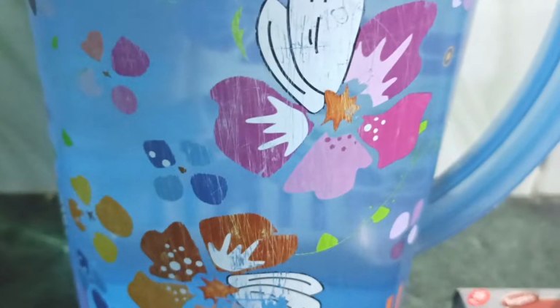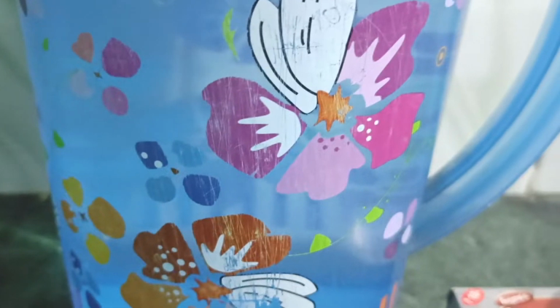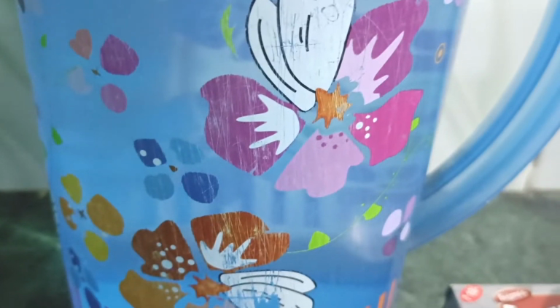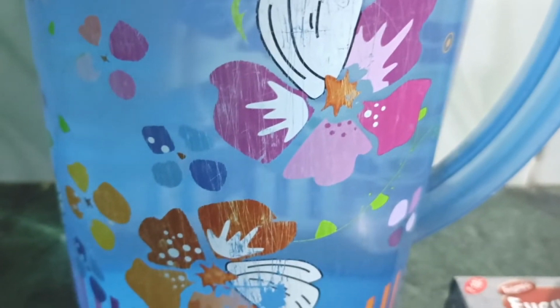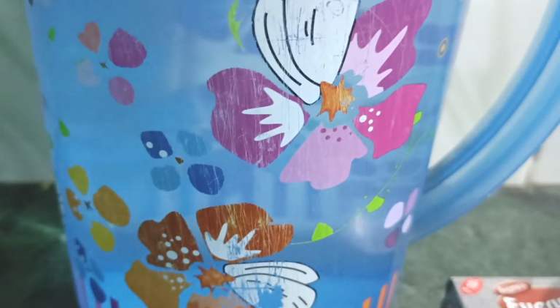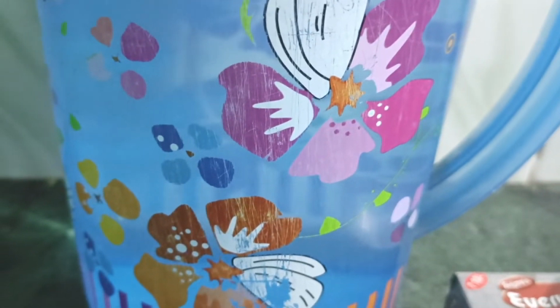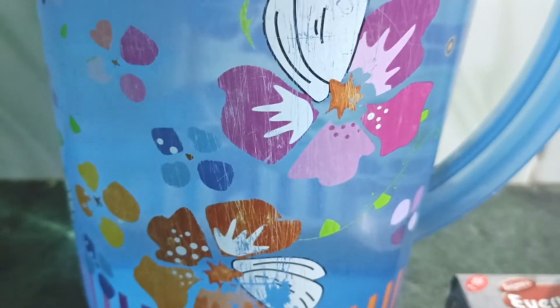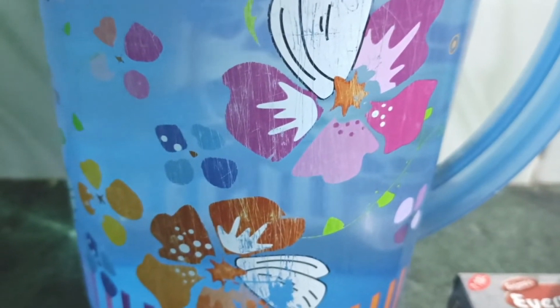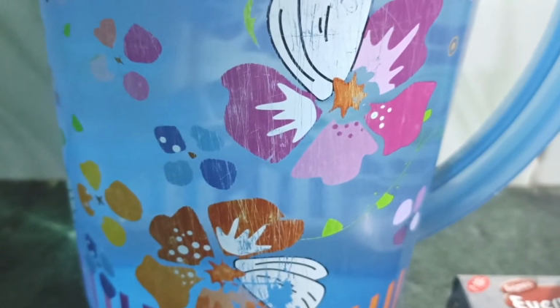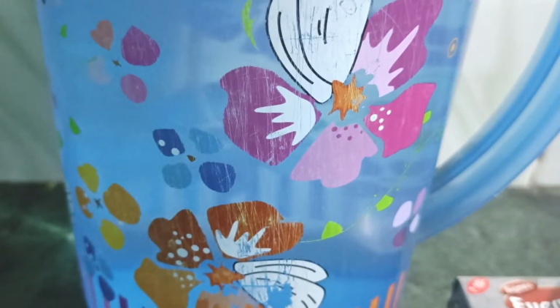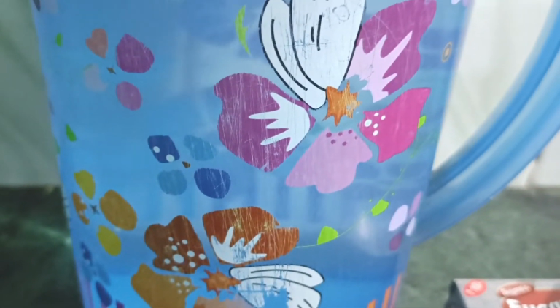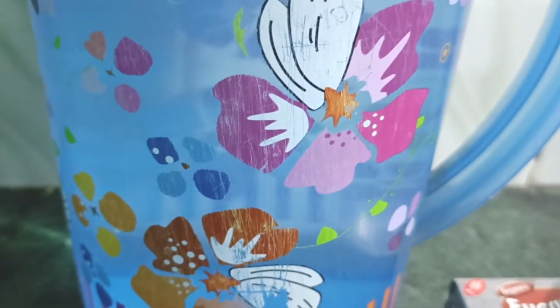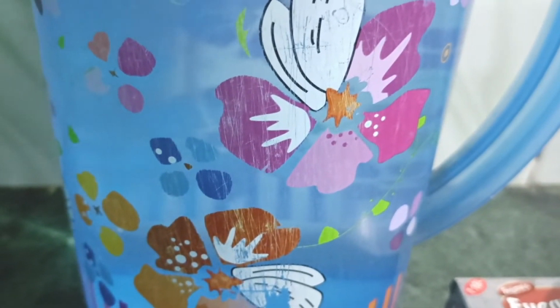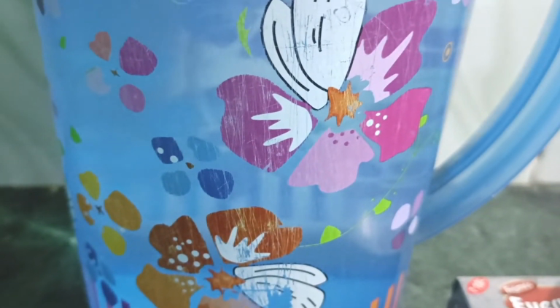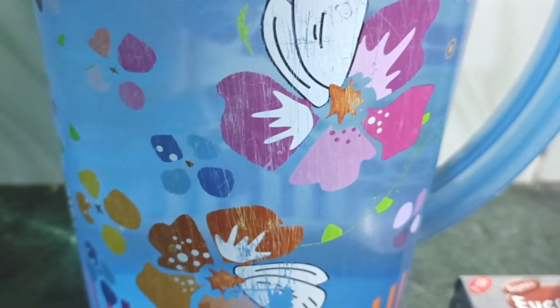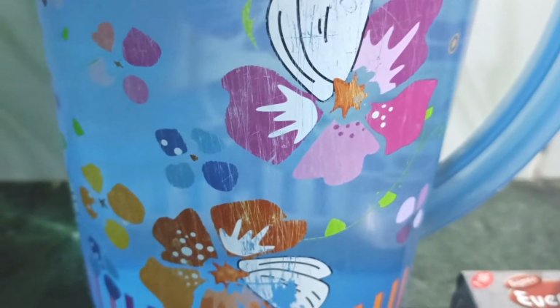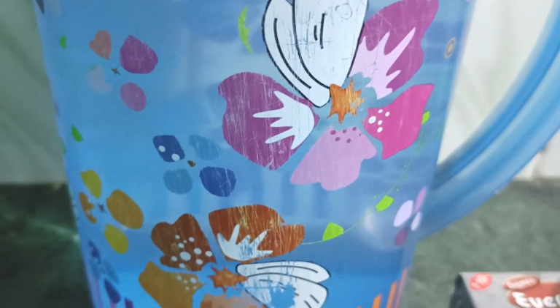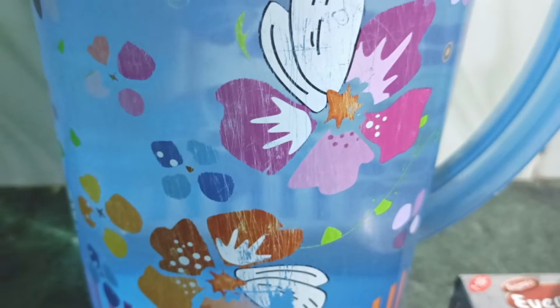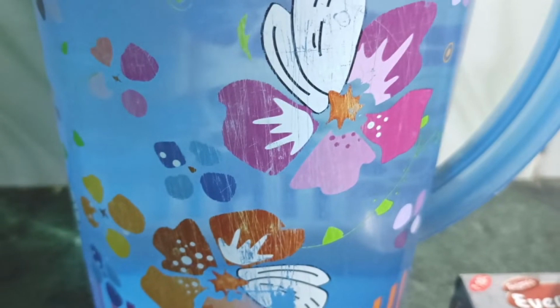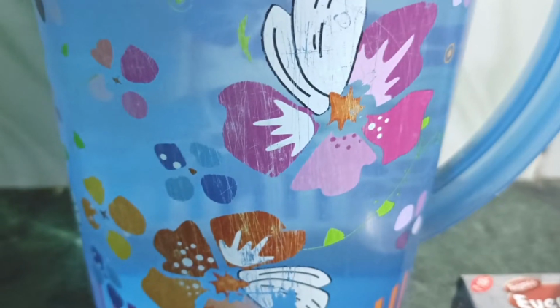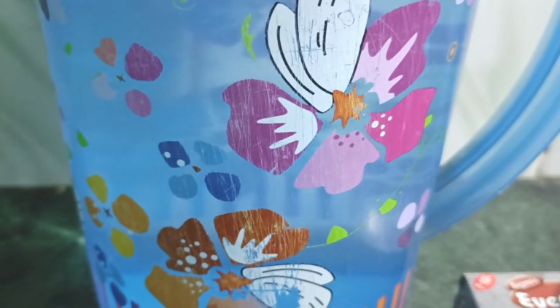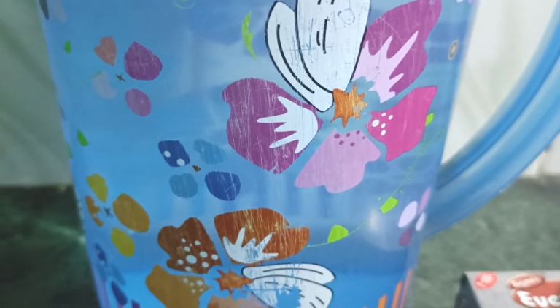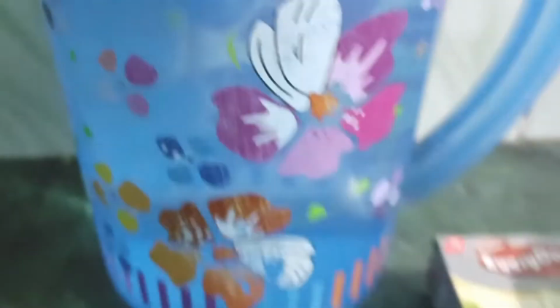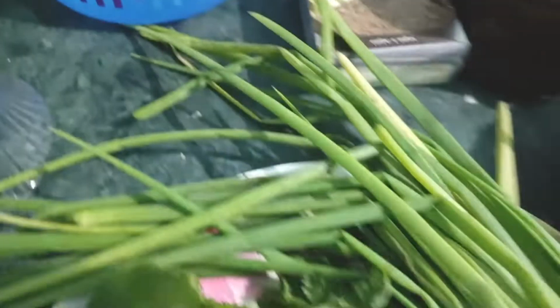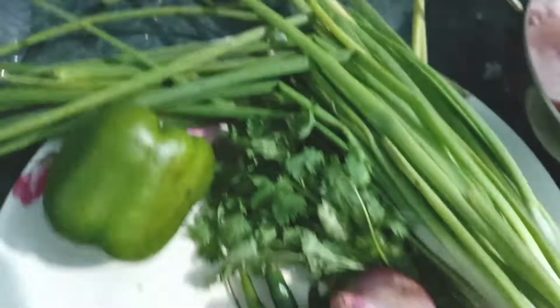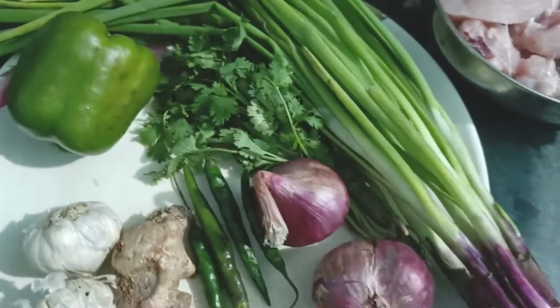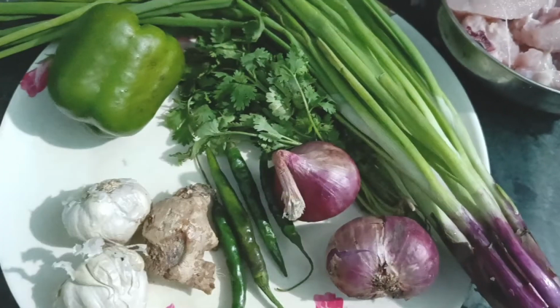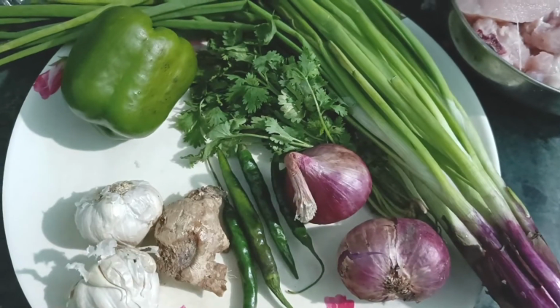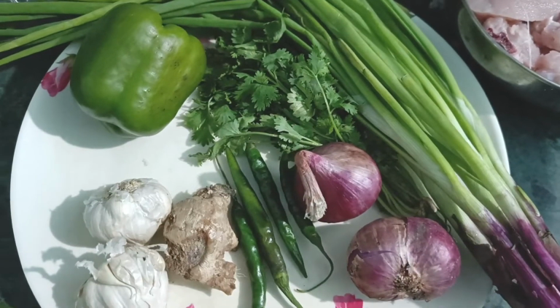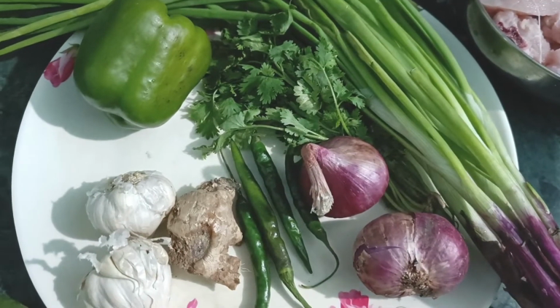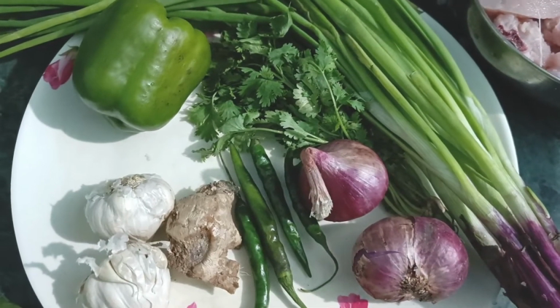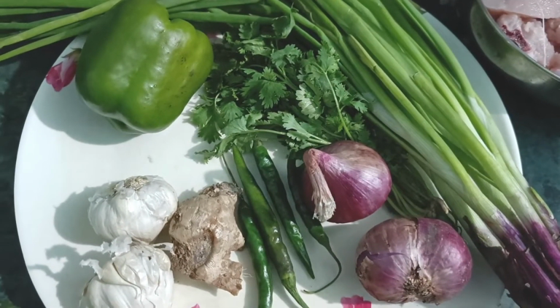Hello guys, good evening. Welcome to AGM VLOG. It's our second video. Today we're going to get a little bit of garlic chicken. This is a recipe for all of you.